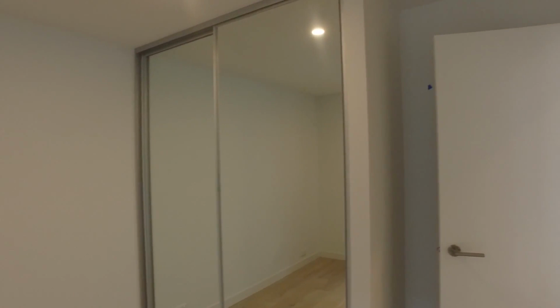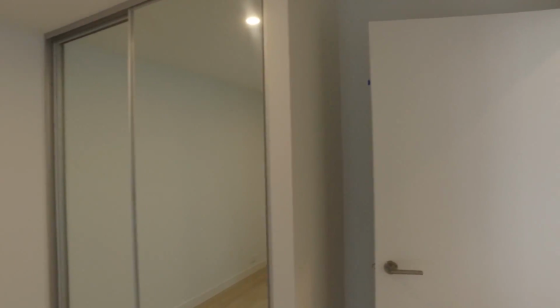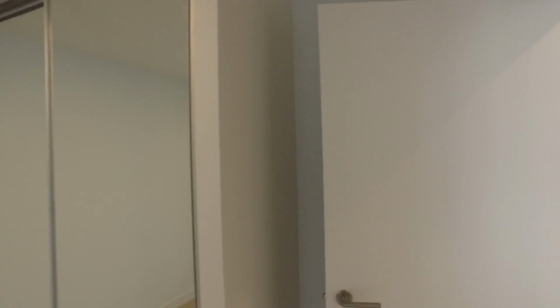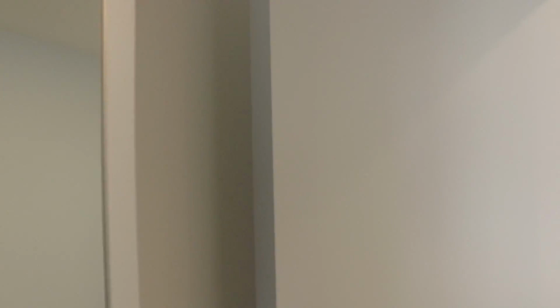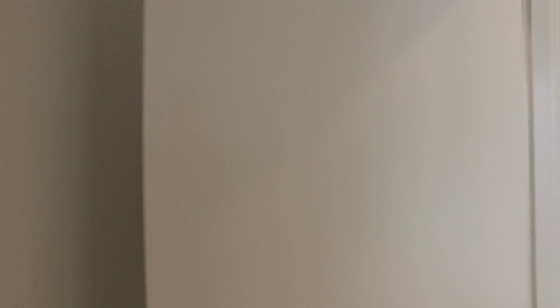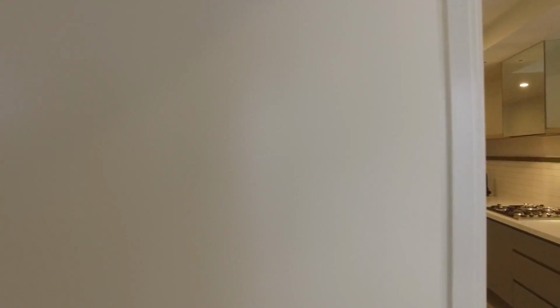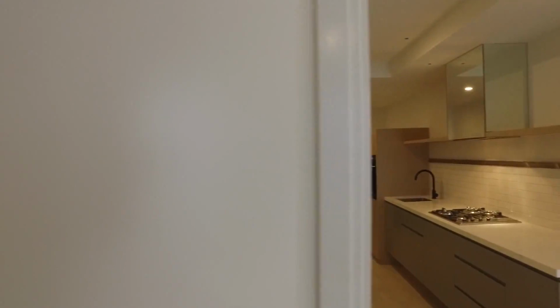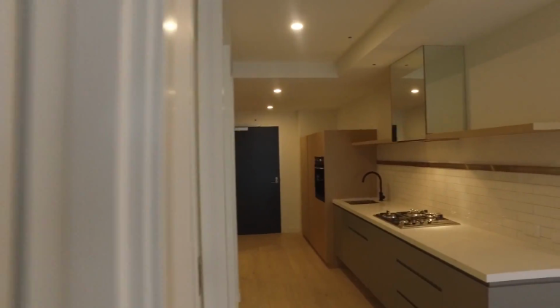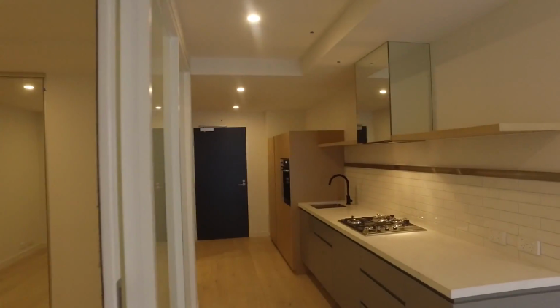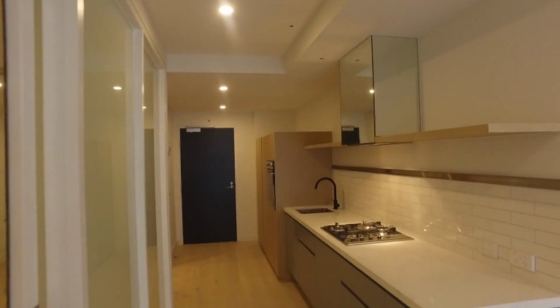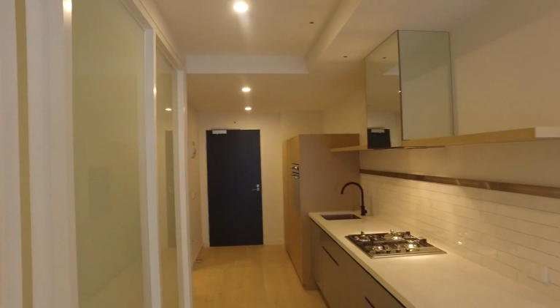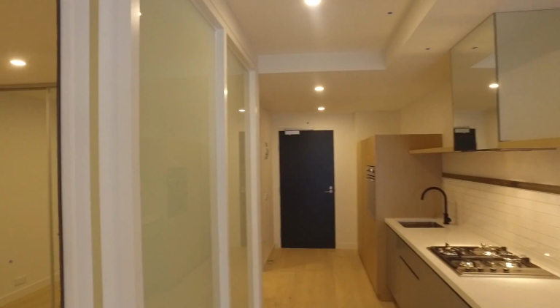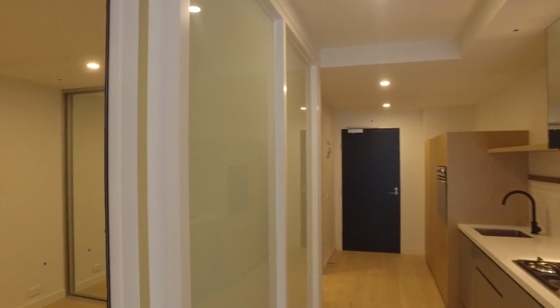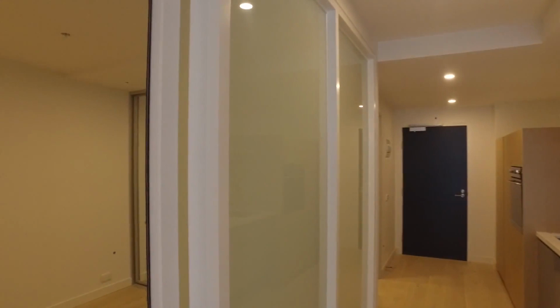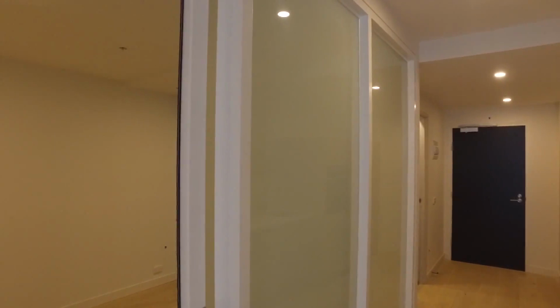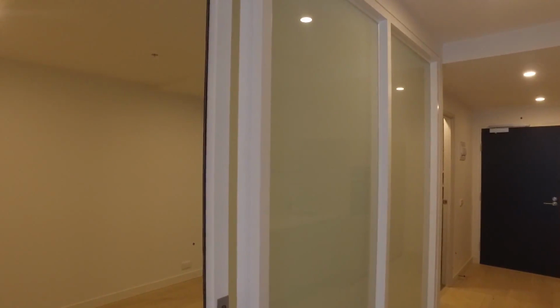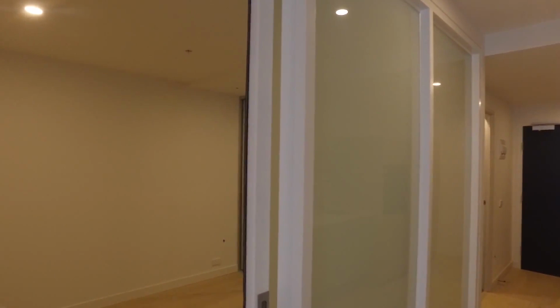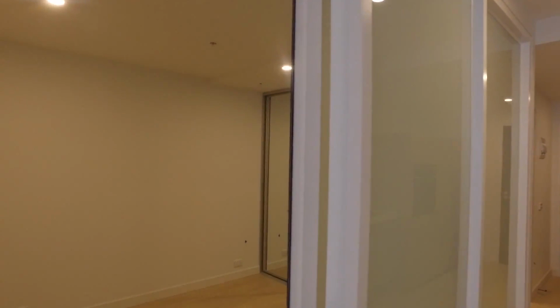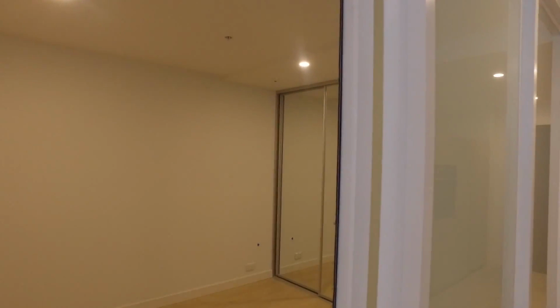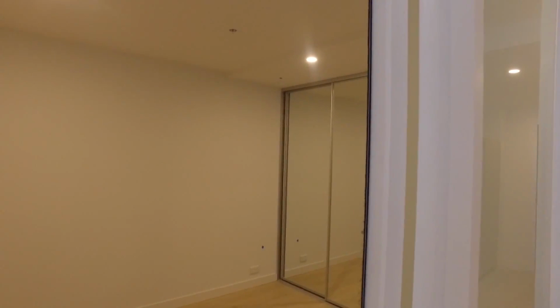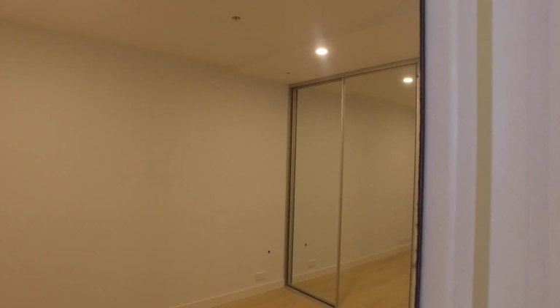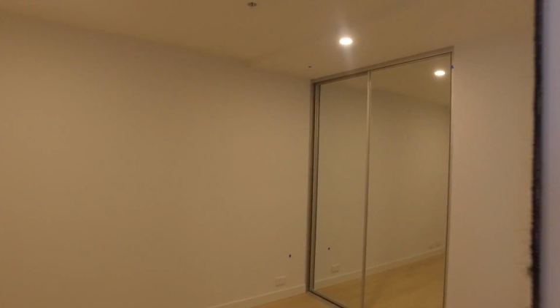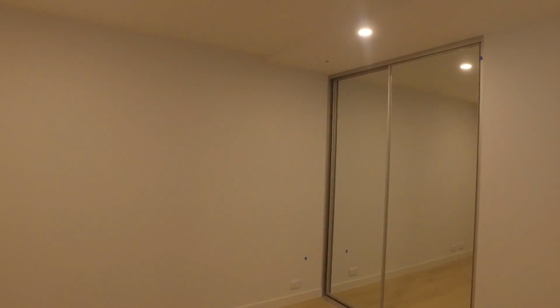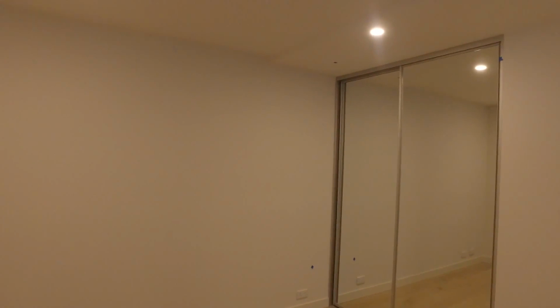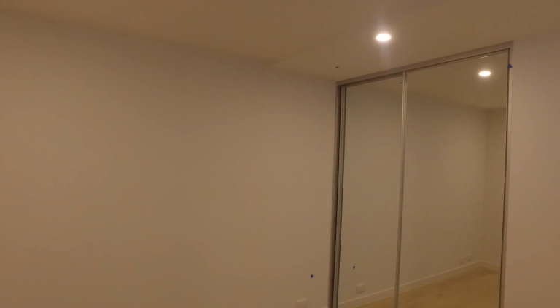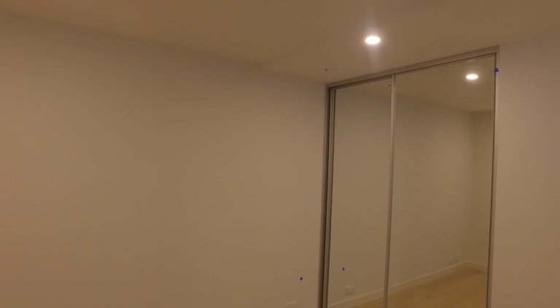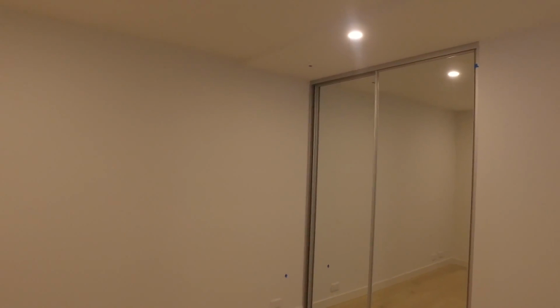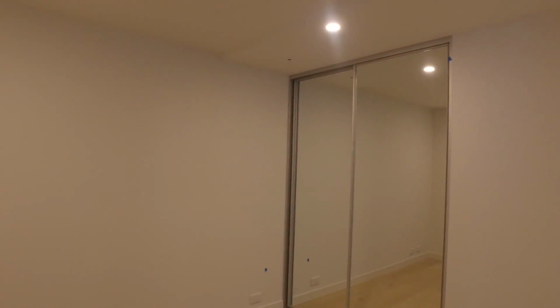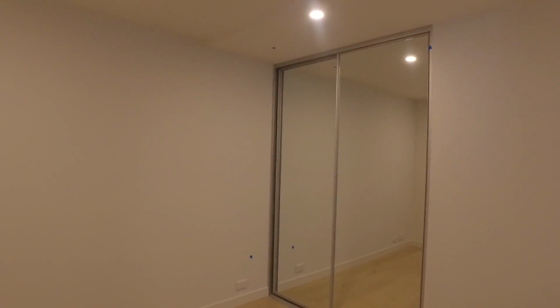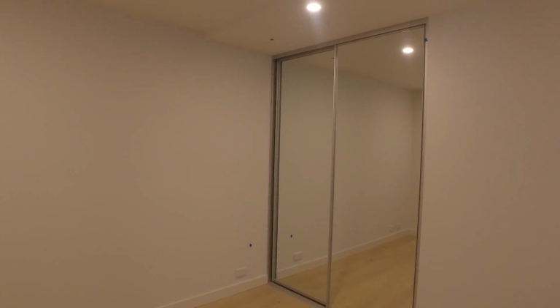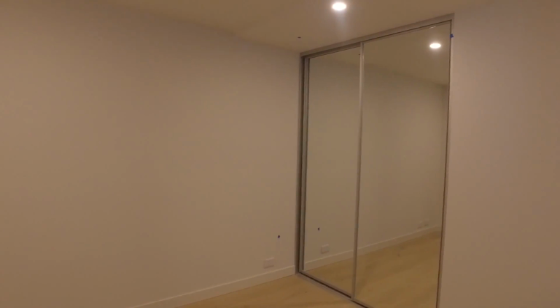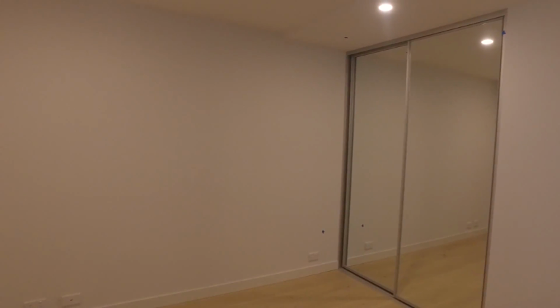The second bedroom — or as I say, second bedroom or study, guest room, whatever you like. It doesn't have an external window, but it gets natural light through these glass walls. And then you've got another good size built-in robe there on the wall.